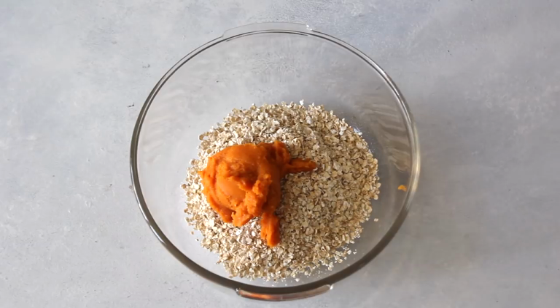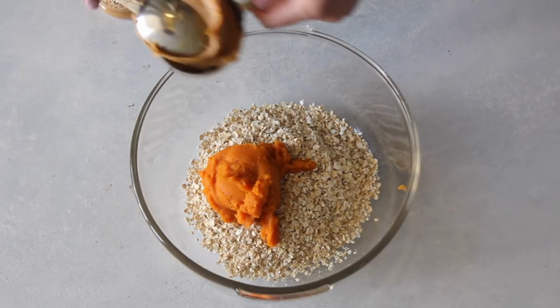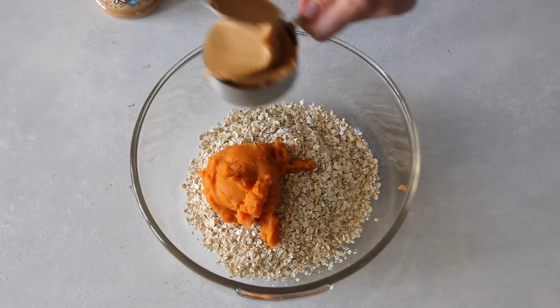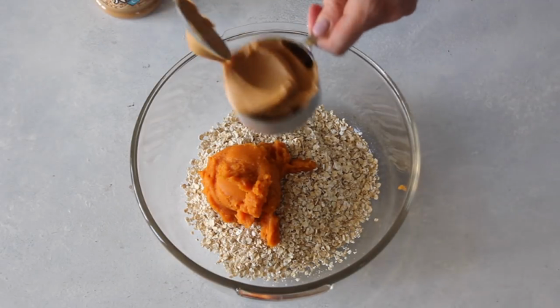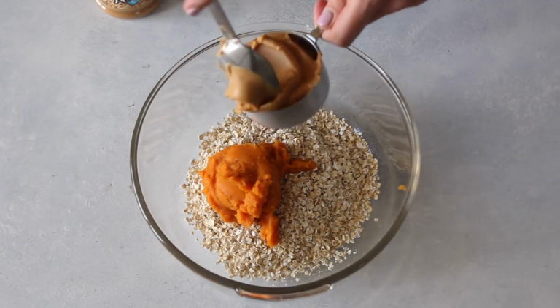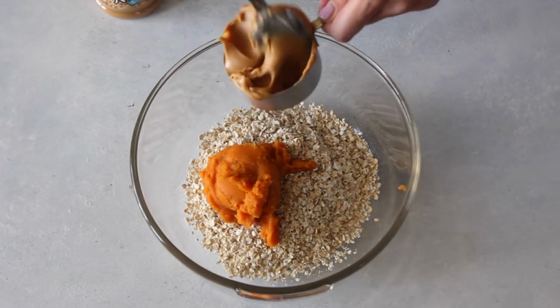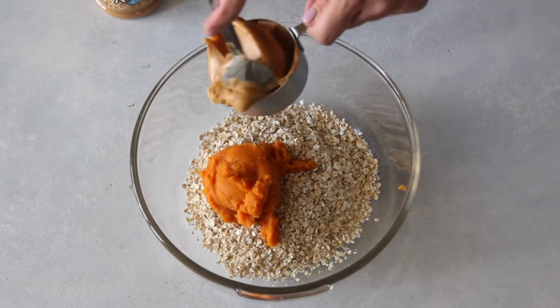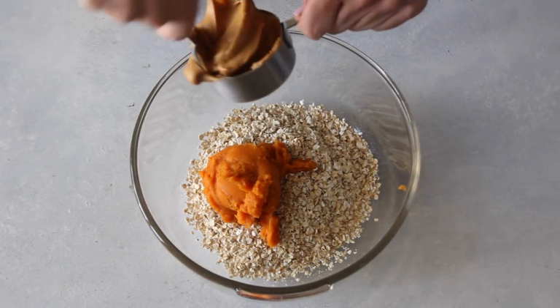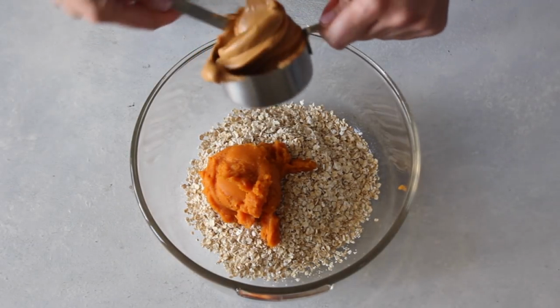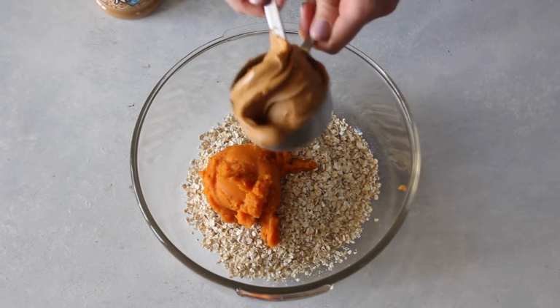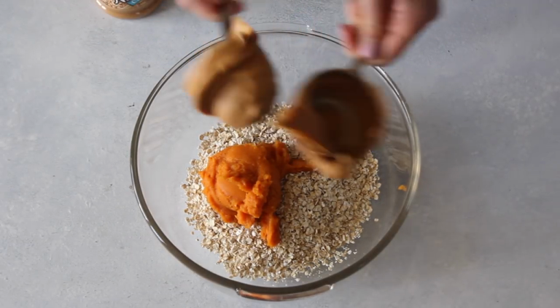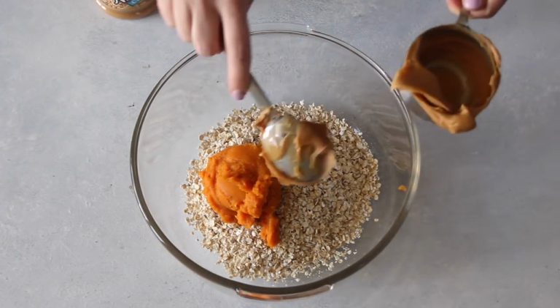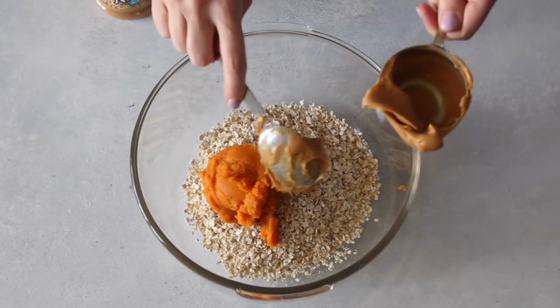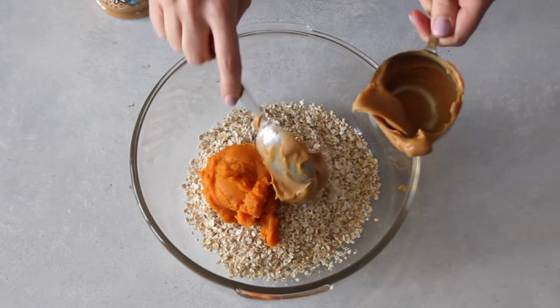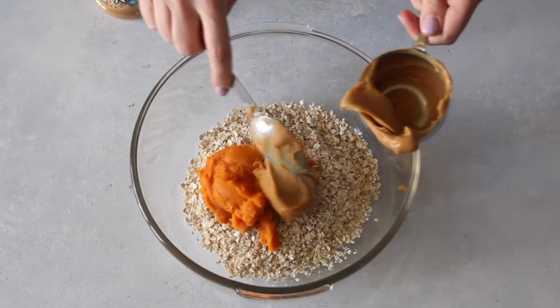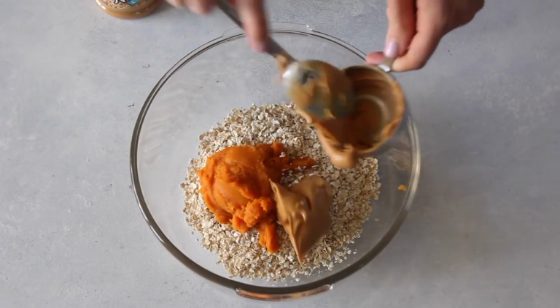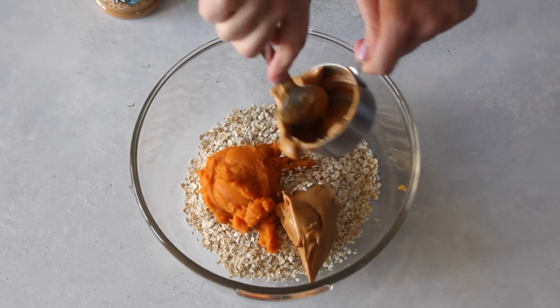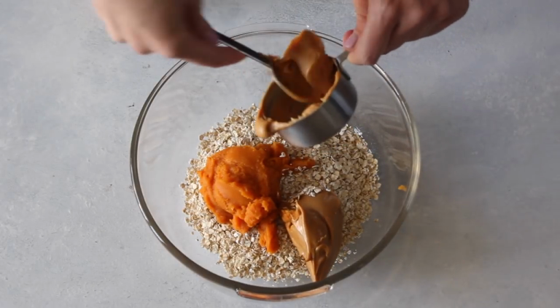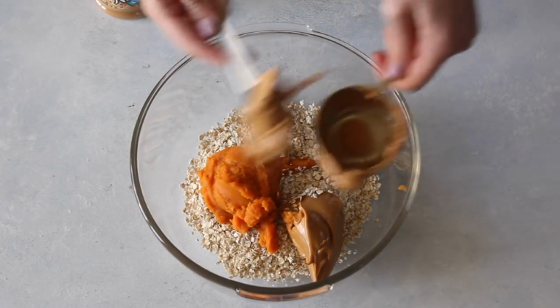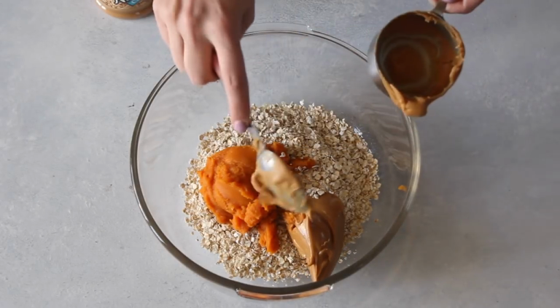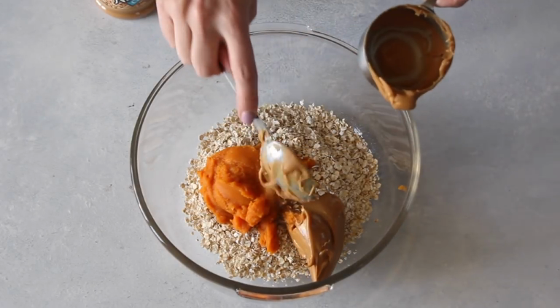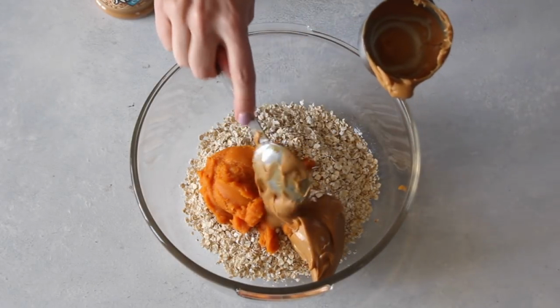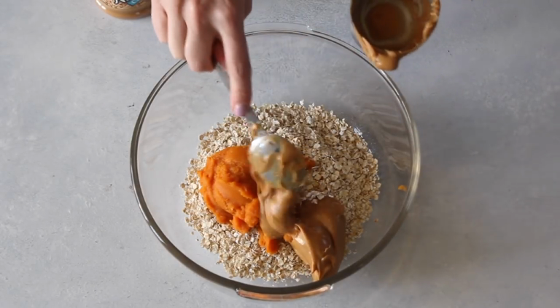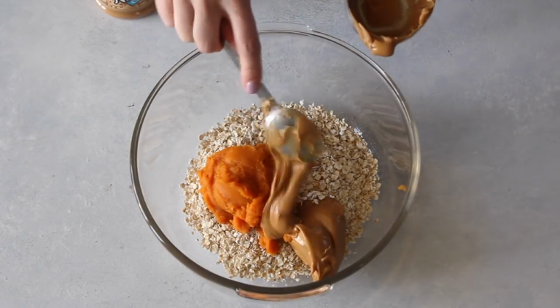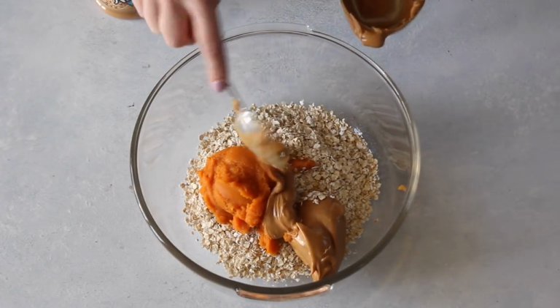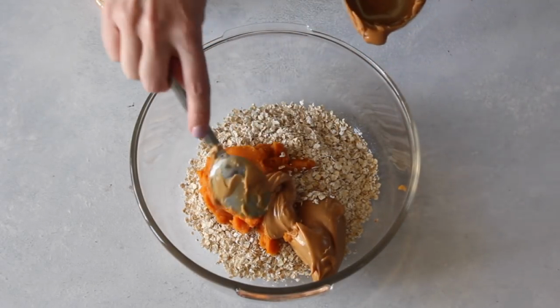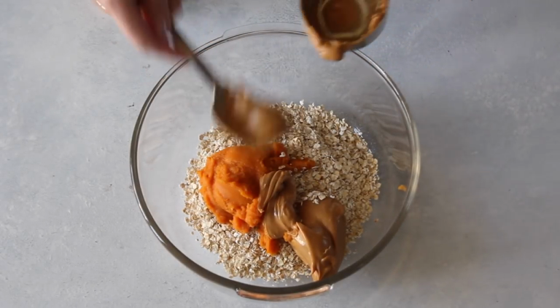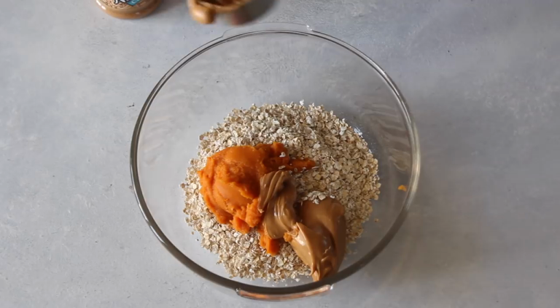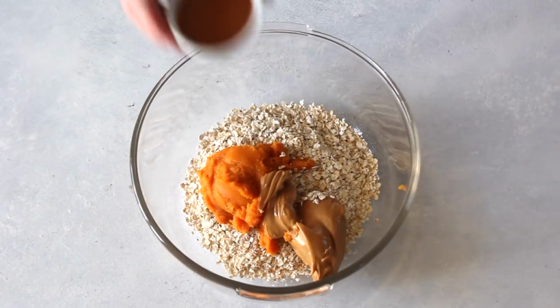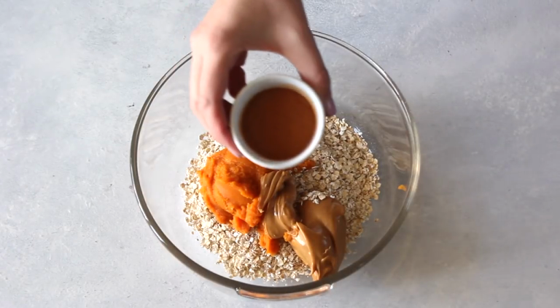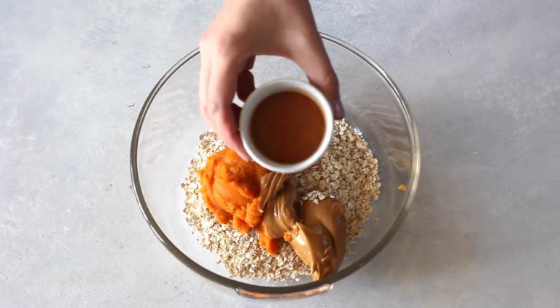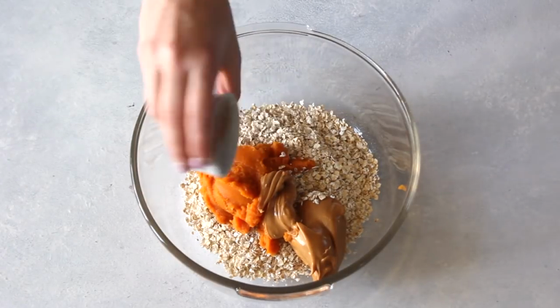After that, we've got a half cup of natural peanut butter. Make sure you're checking the ingredients label — there should just be peanuts in your peanut butter, not a ton of additional sugar, otherwise these aren't as healthy as they could be.